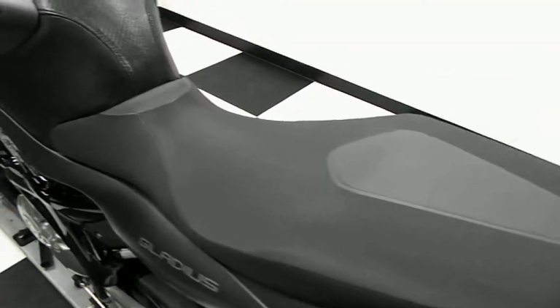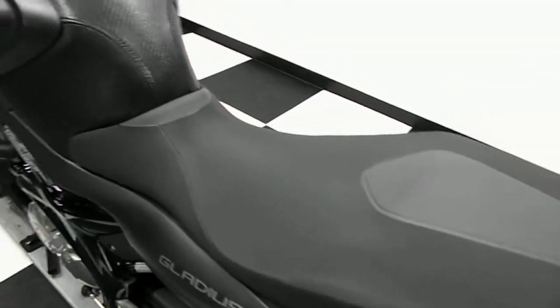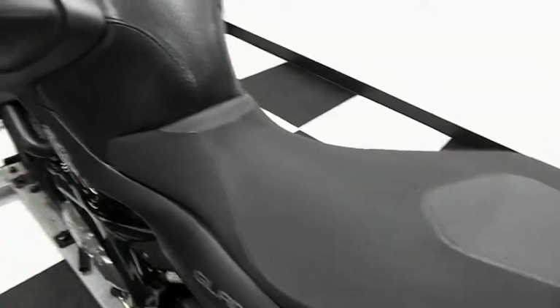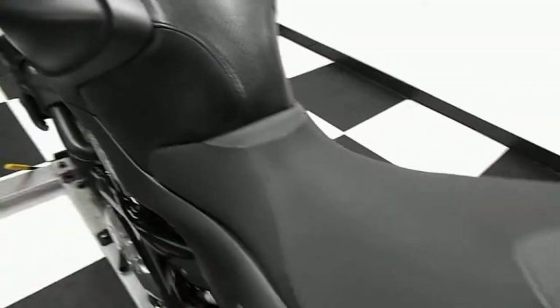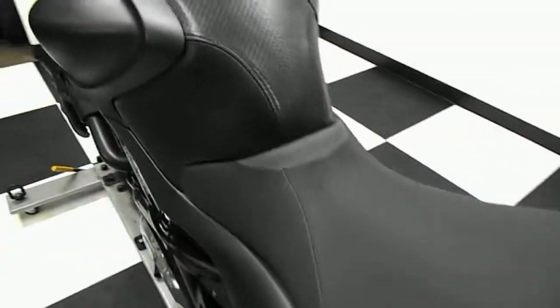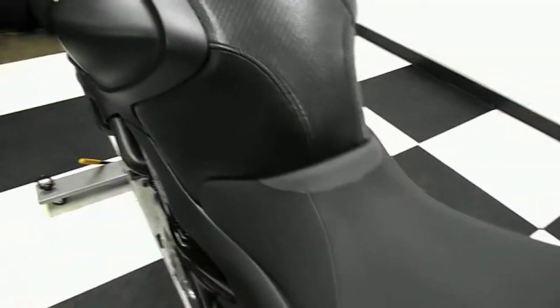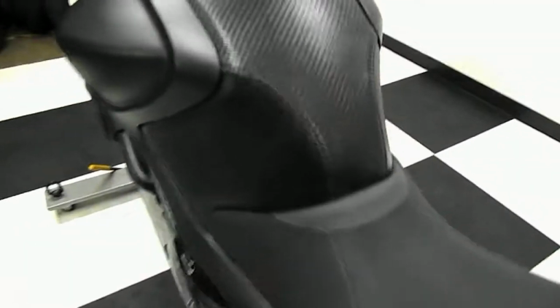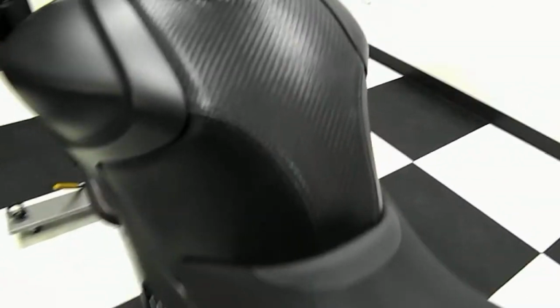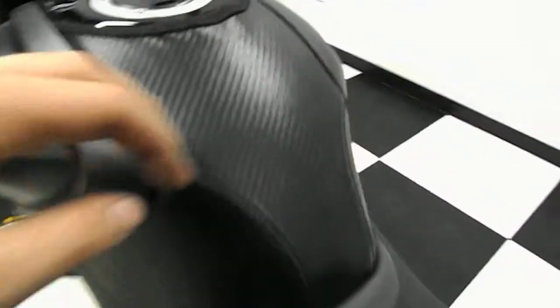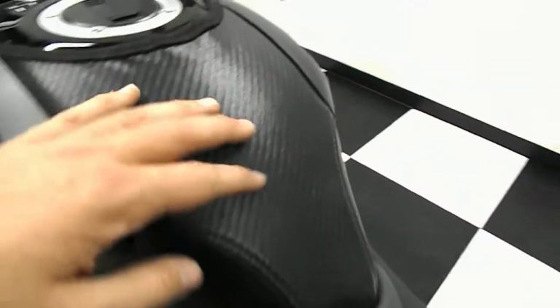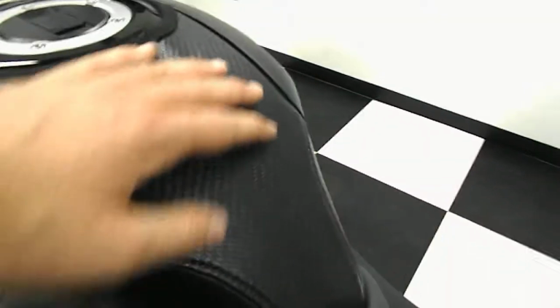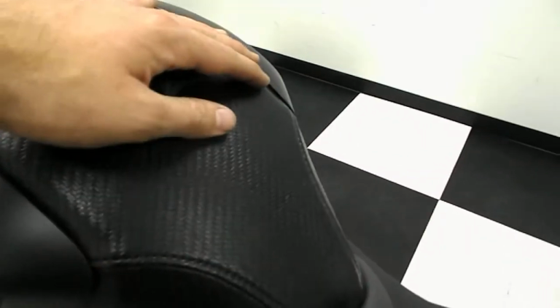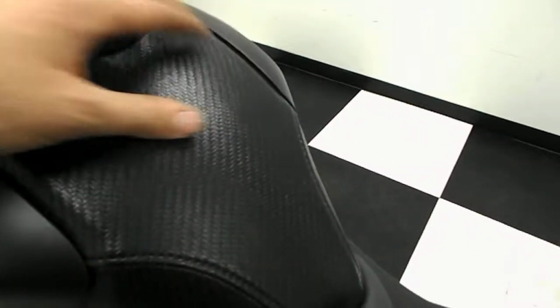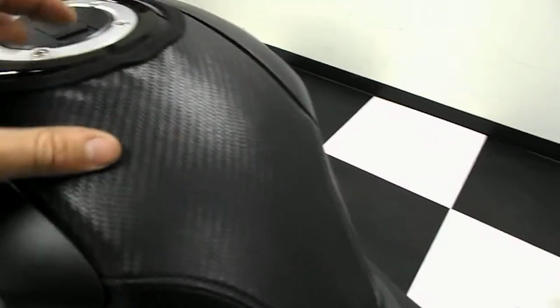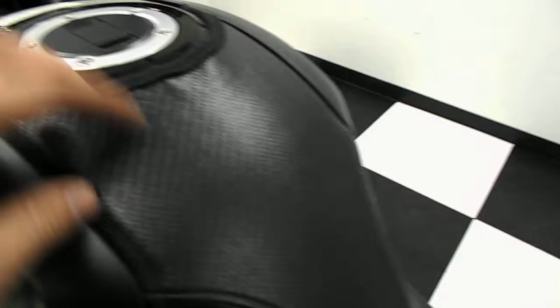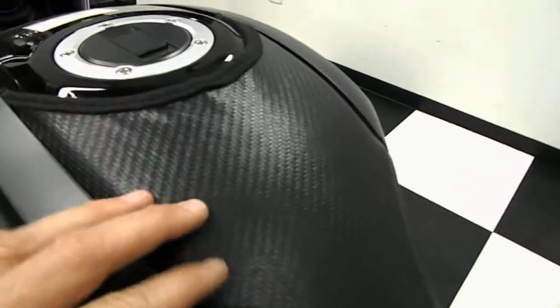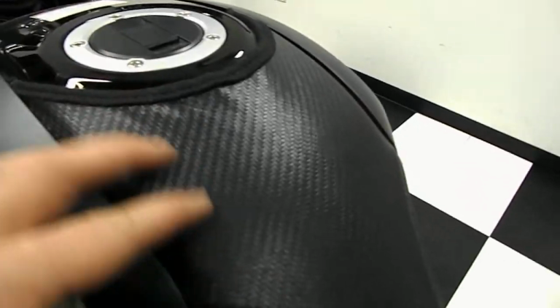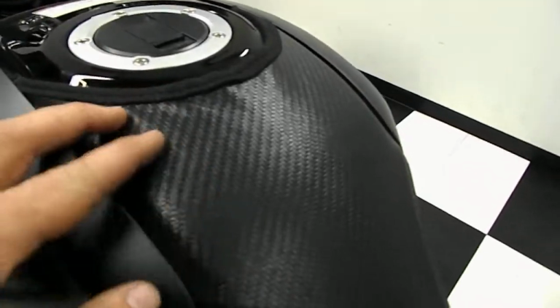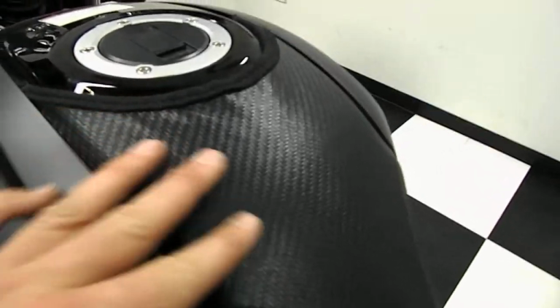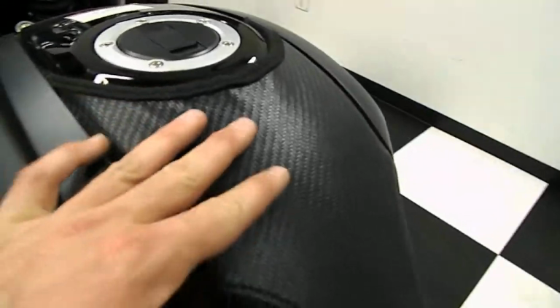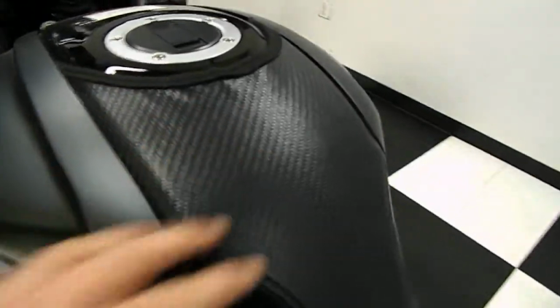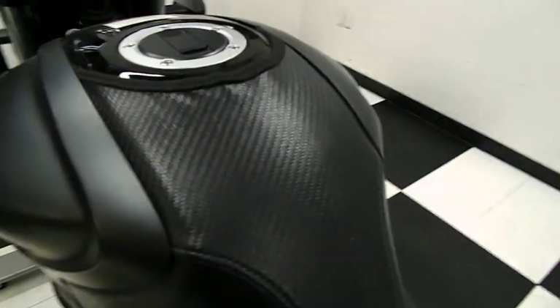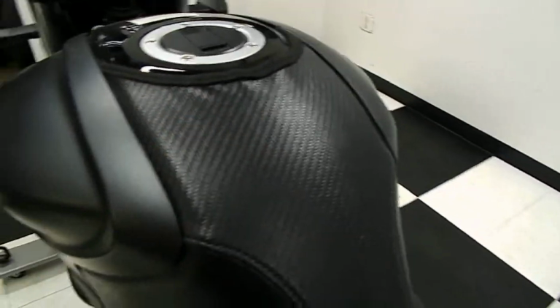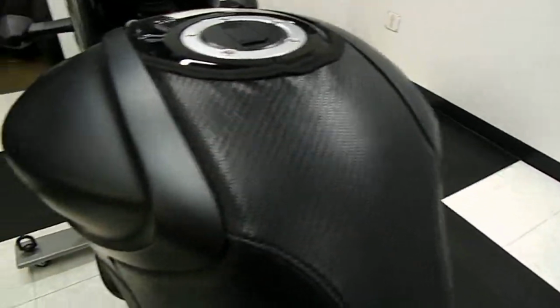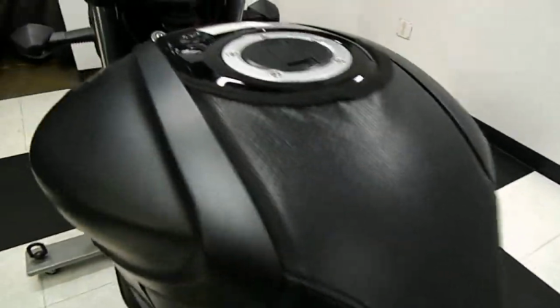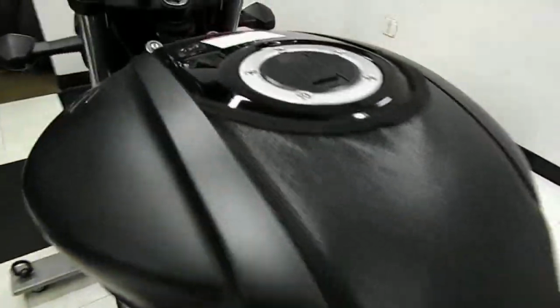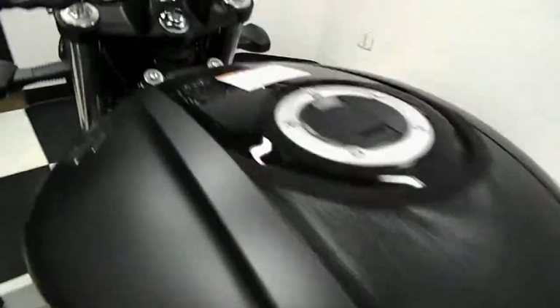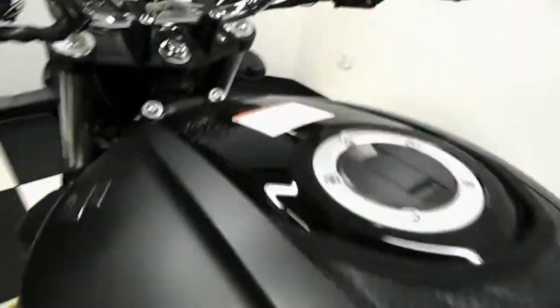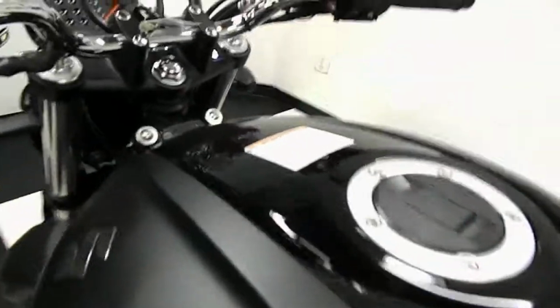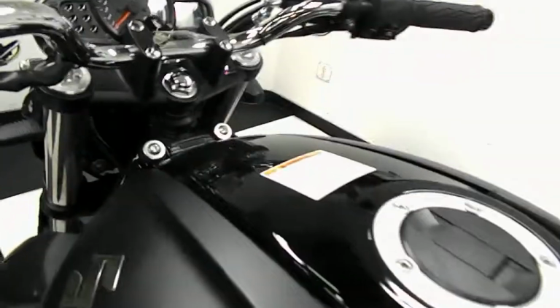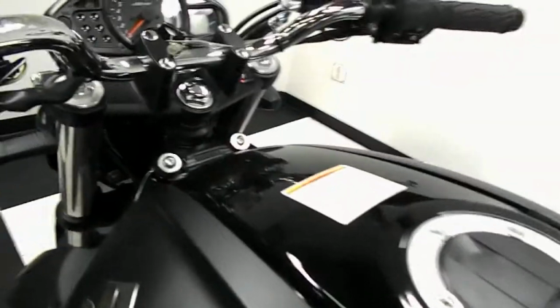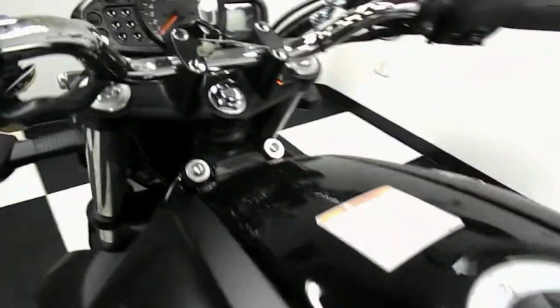Really good, clean-looking bike. It does come with this tank protector — it's kind of like a carbon fiber weave look, leather tank protector.